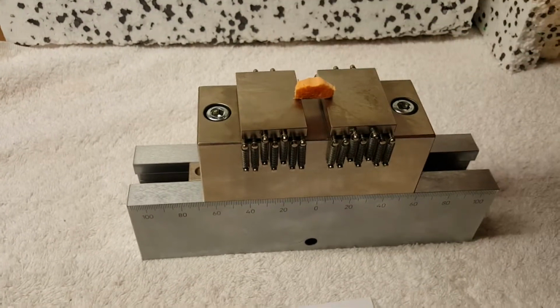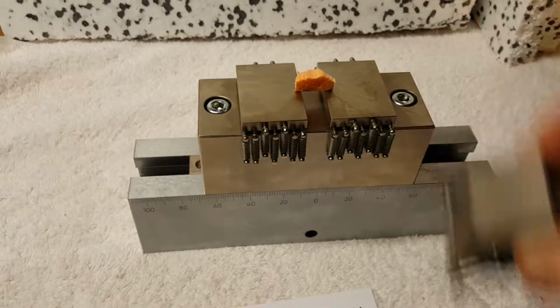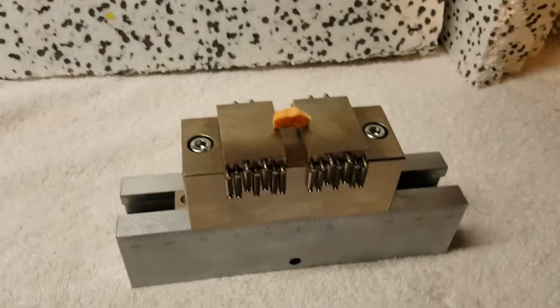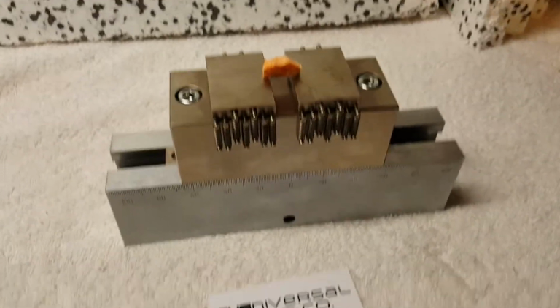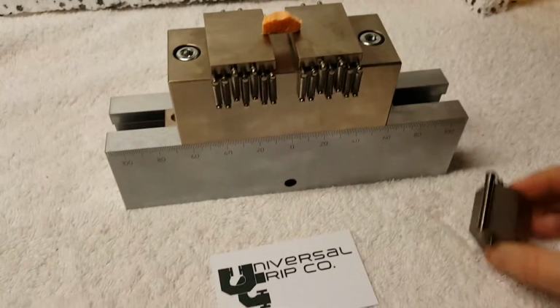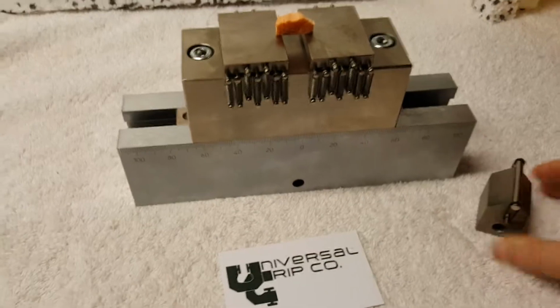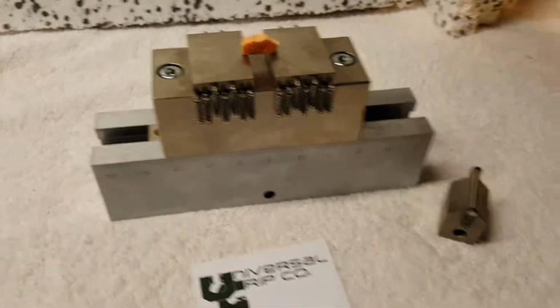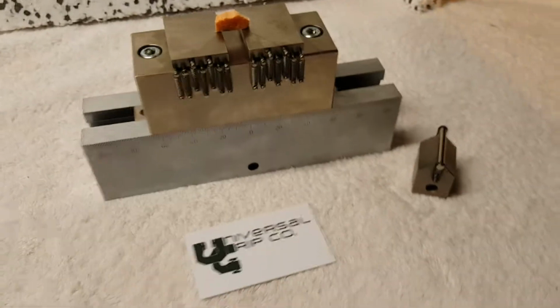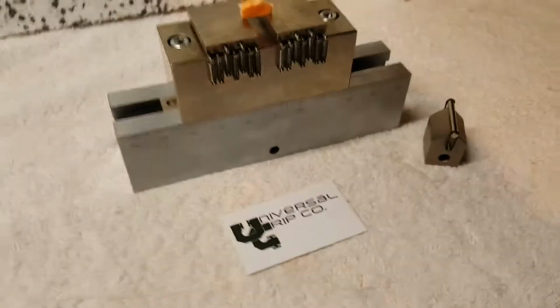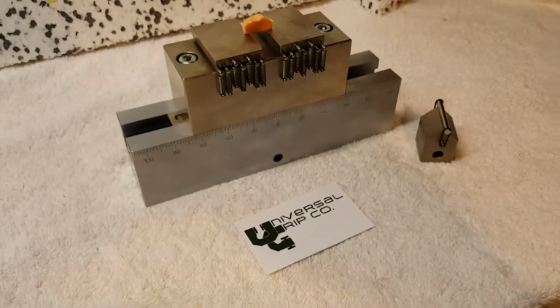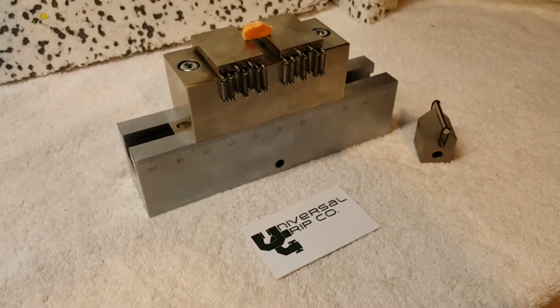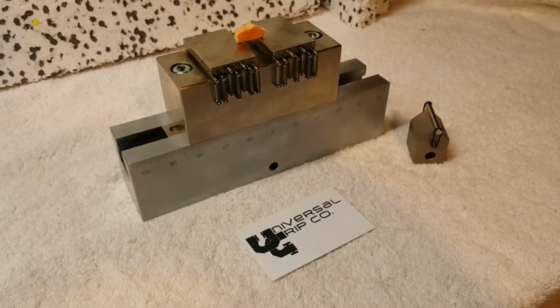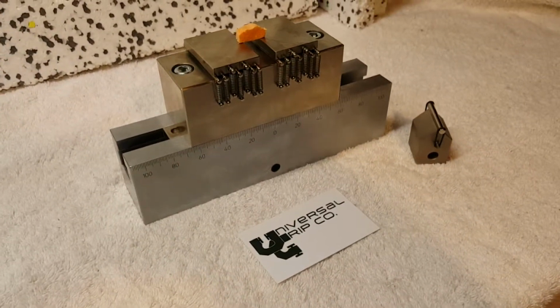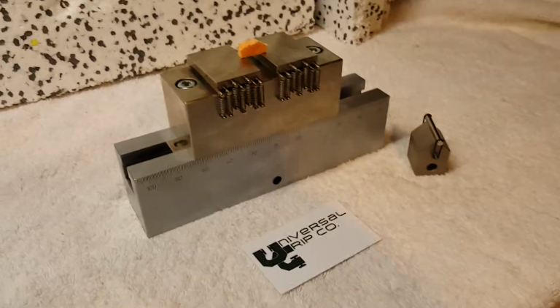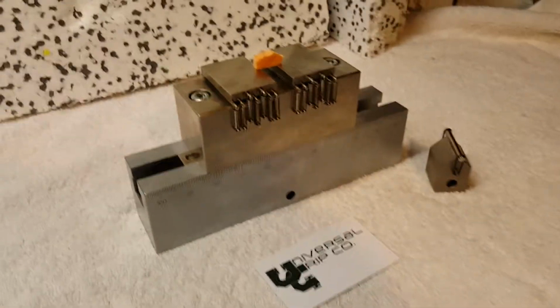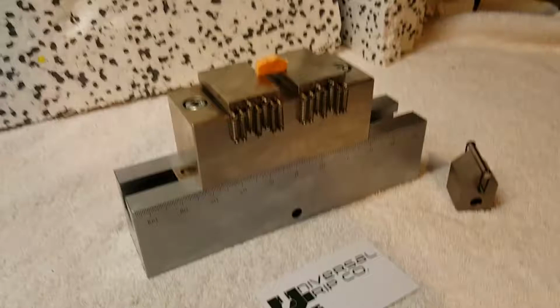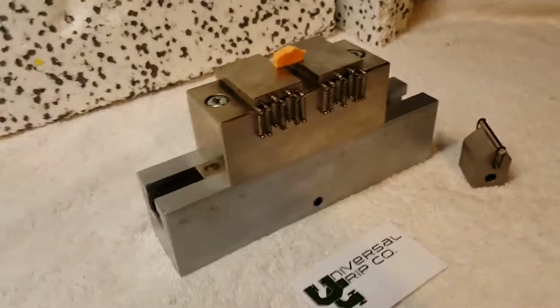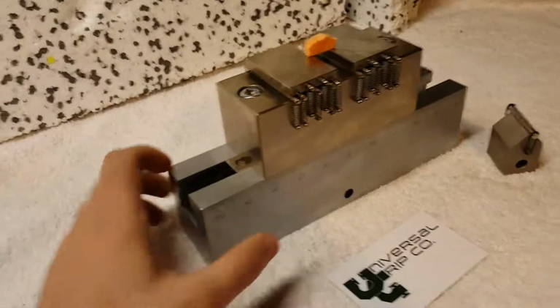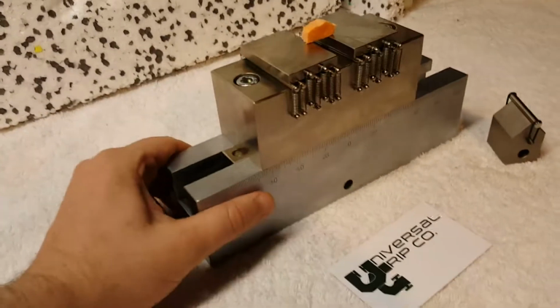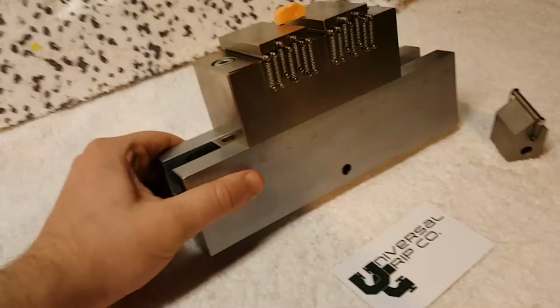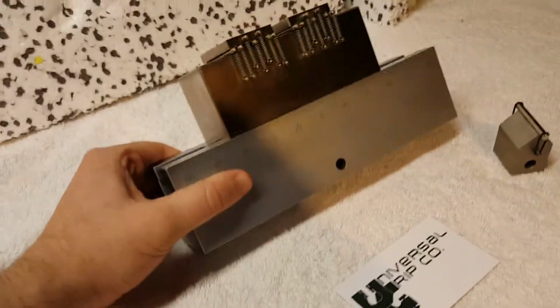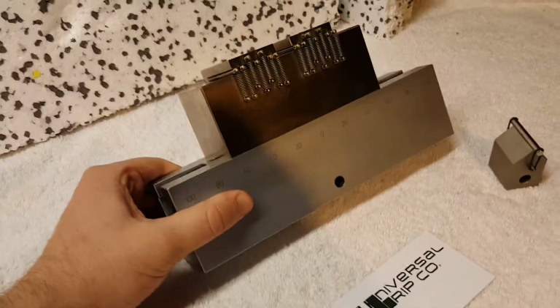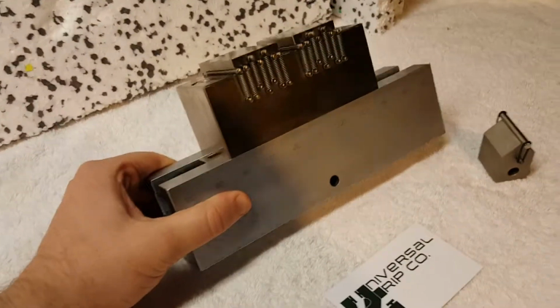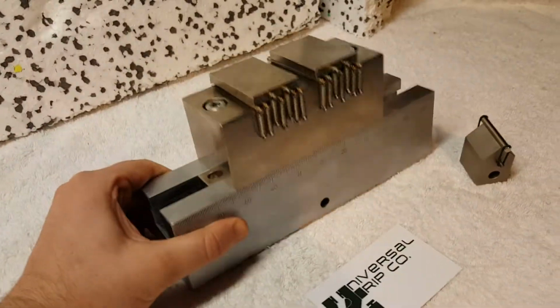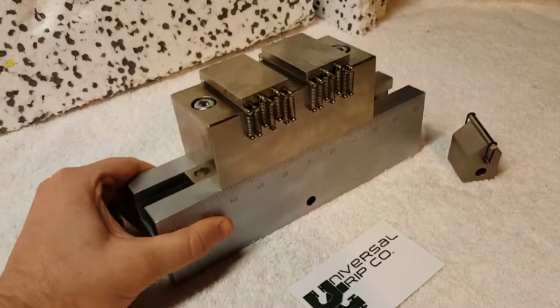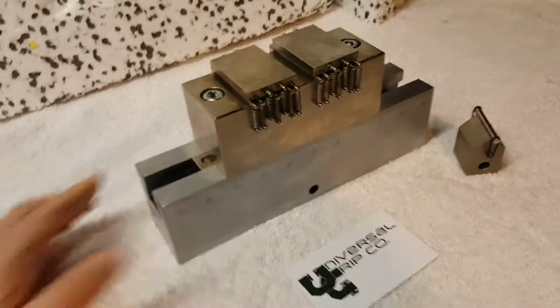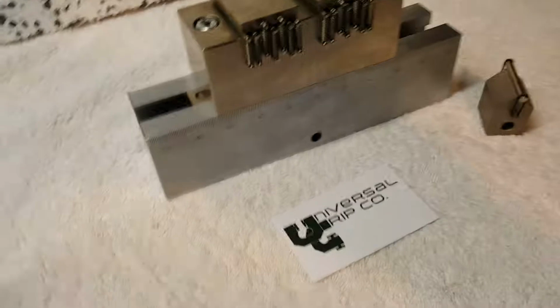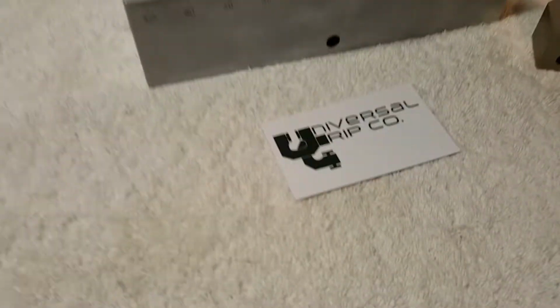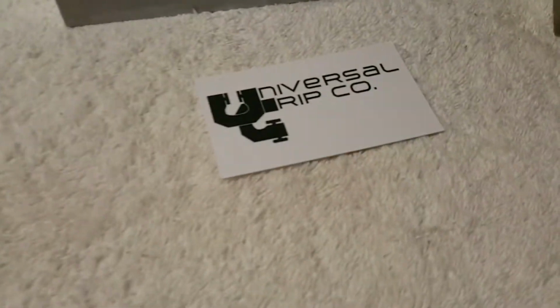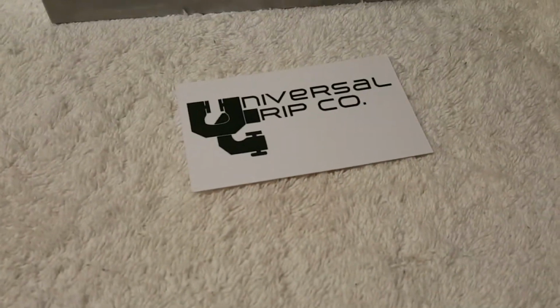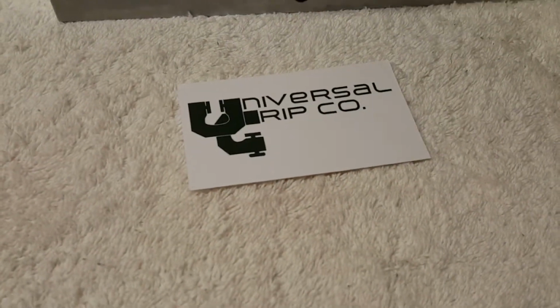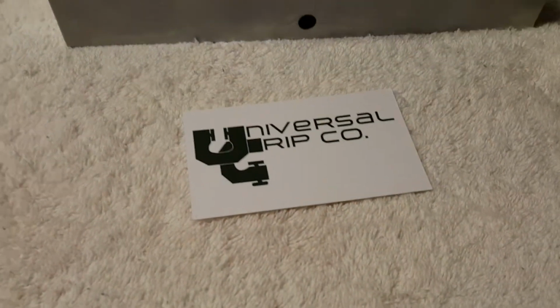You push down until you get a fracture or rupture. Again, this is the ASTM D2344 bend fixture. If you have any questions, you can visit us at UniversalGripCo.com. Thanks for watching.